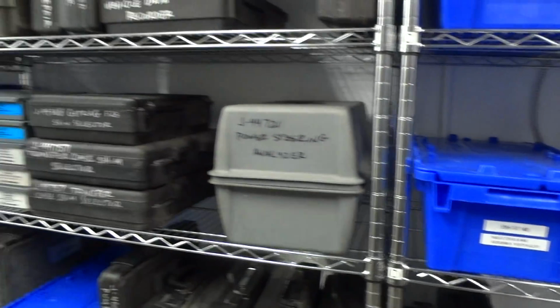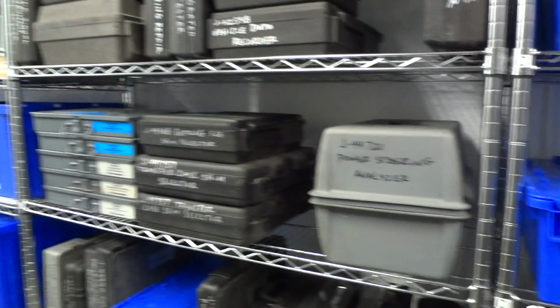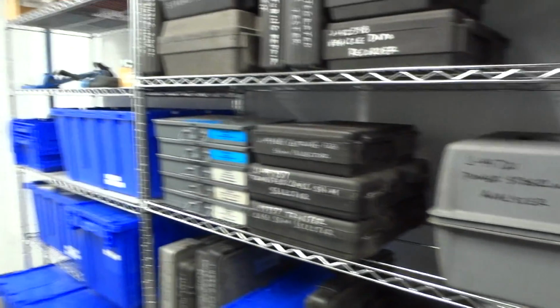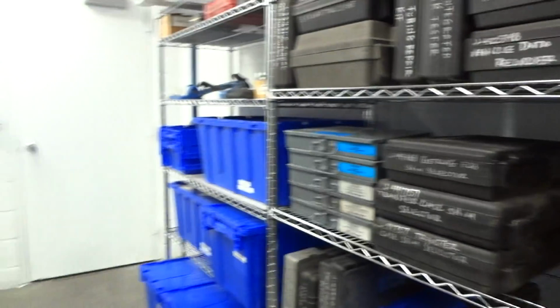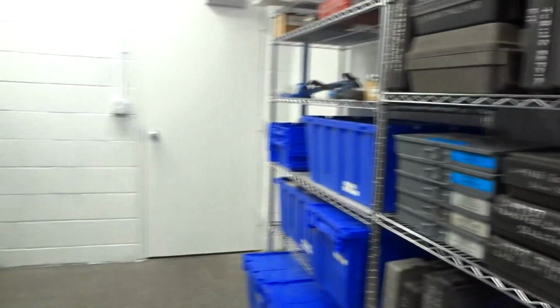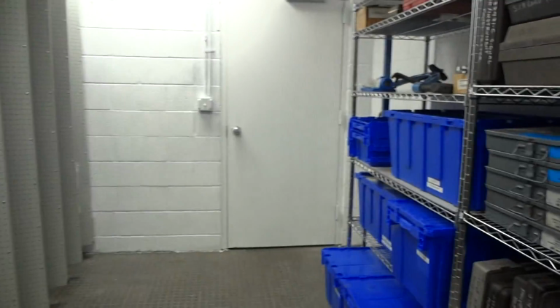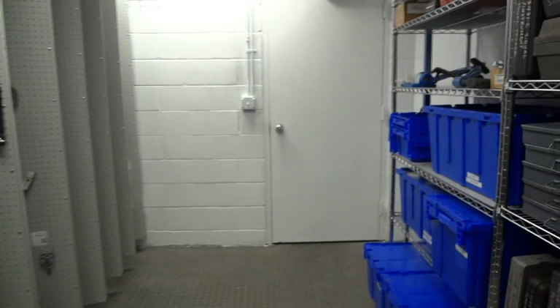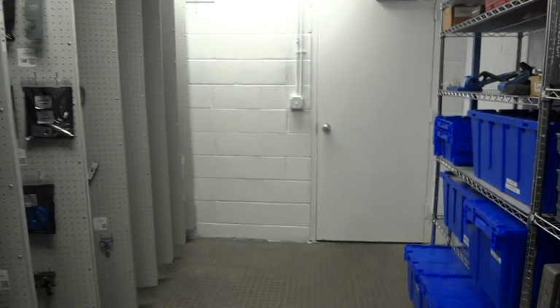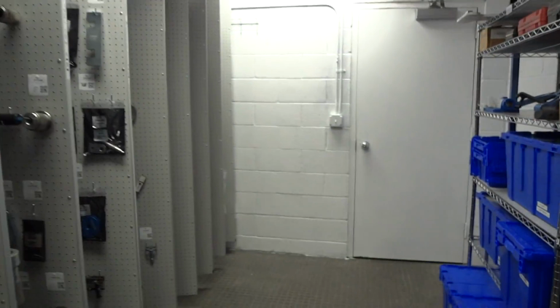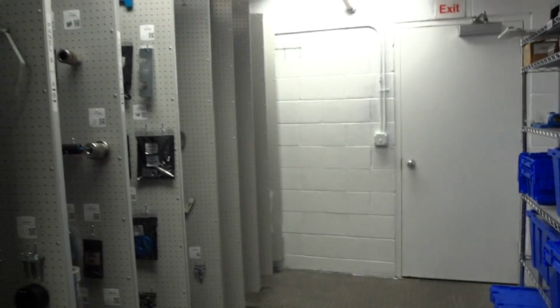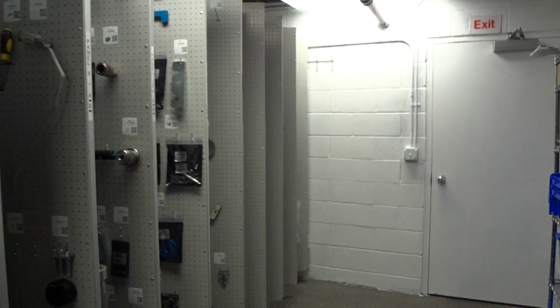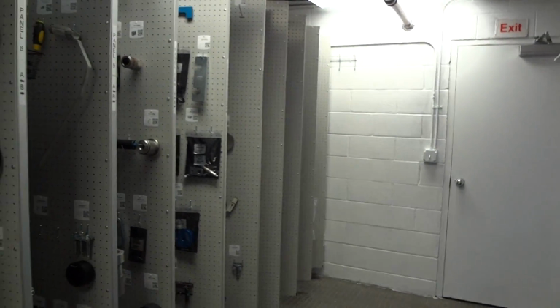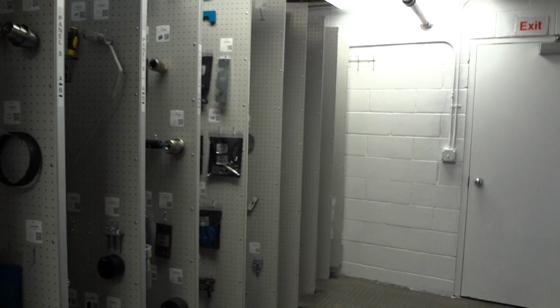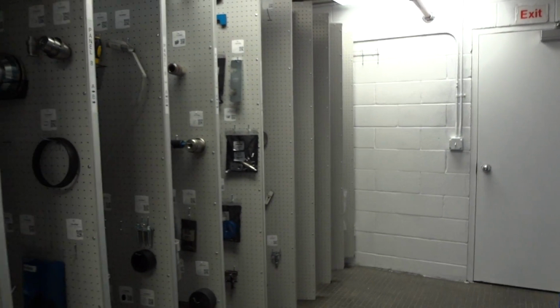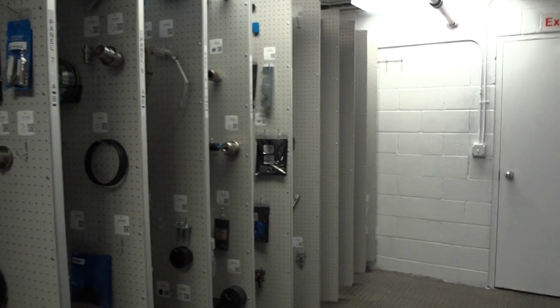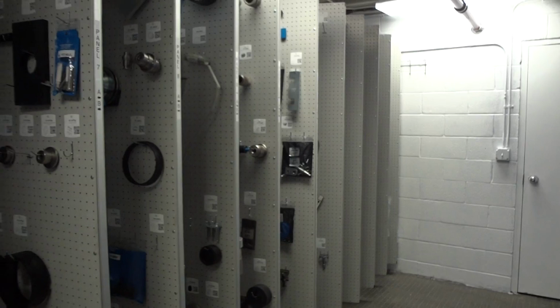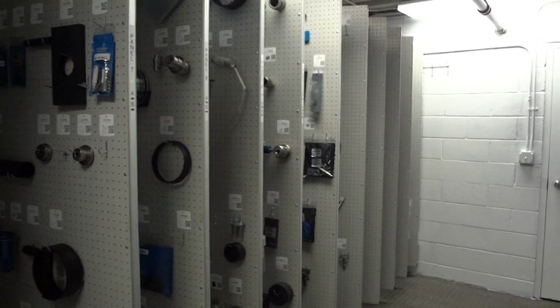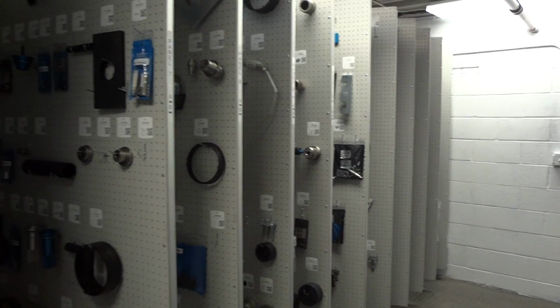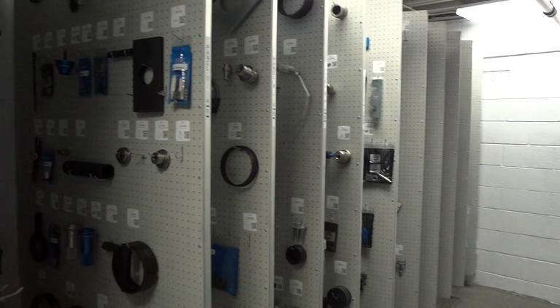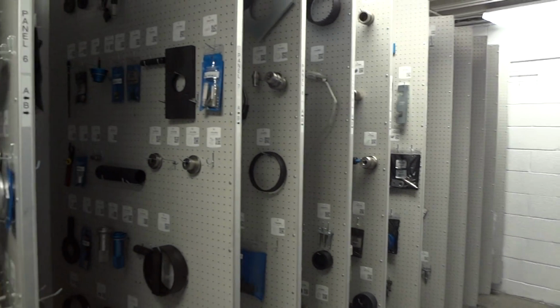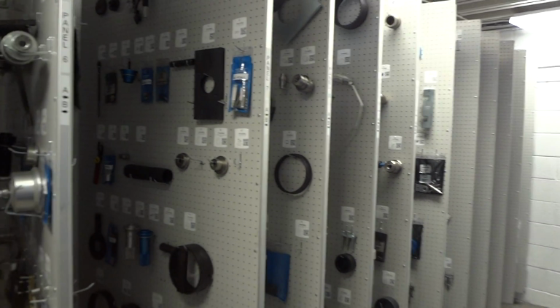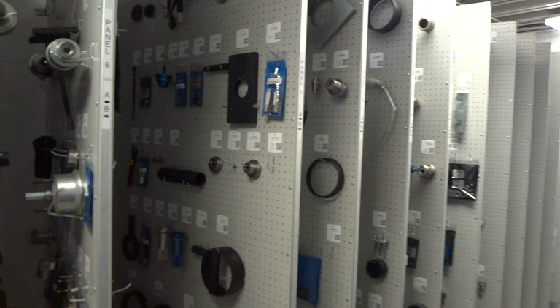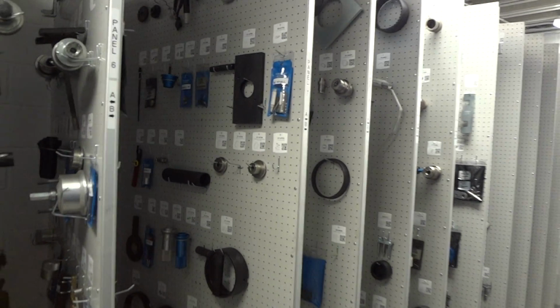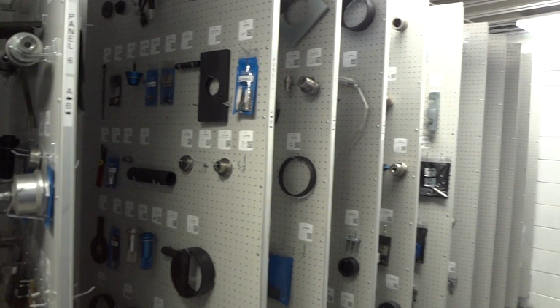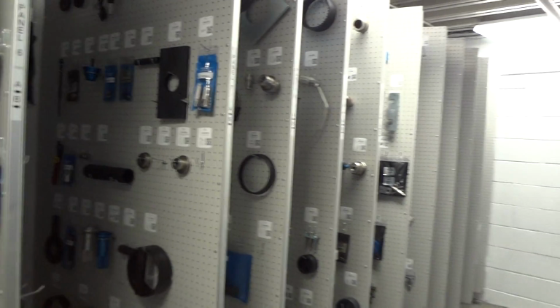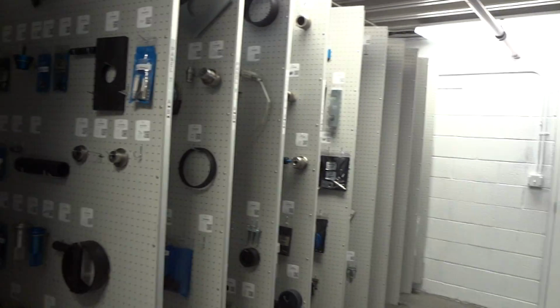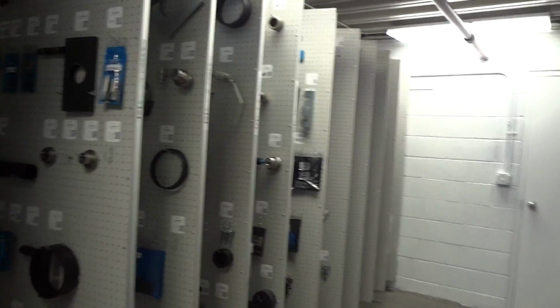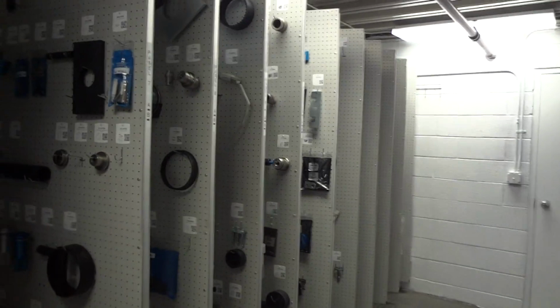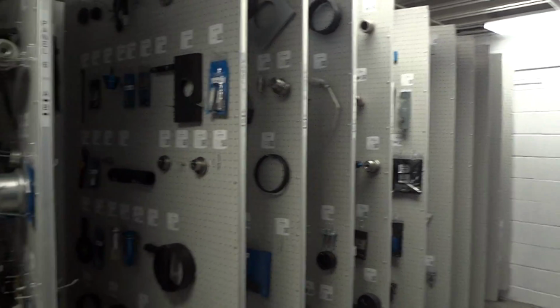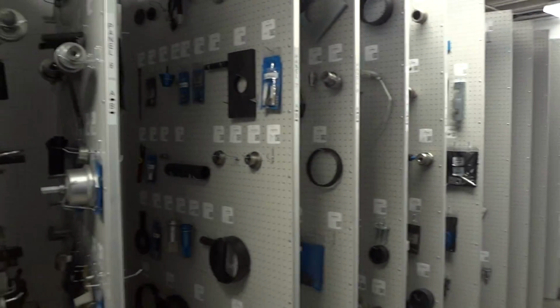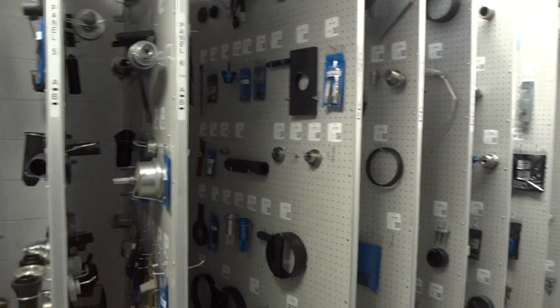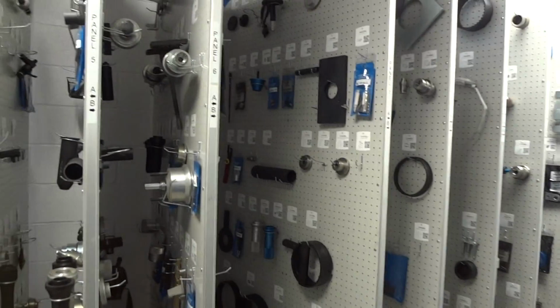All right, well, we thank God for his help, the tooler for the job, and we're headed down the road. Have a great day.